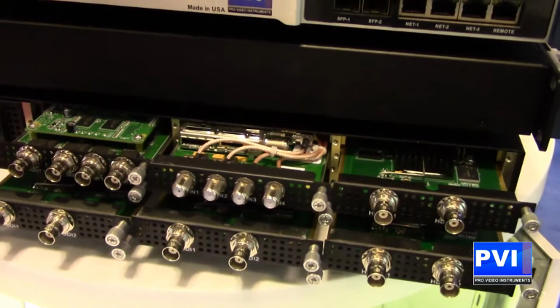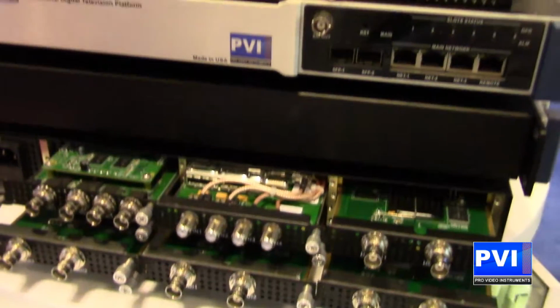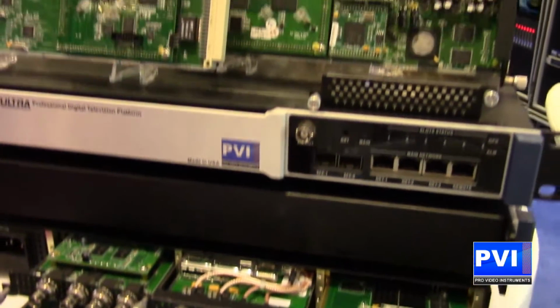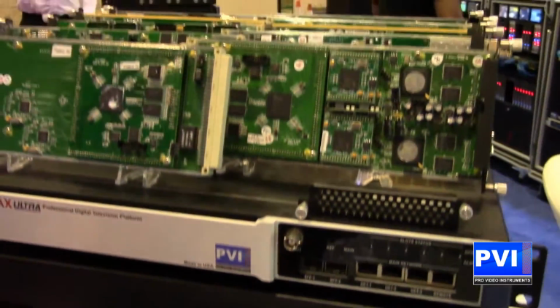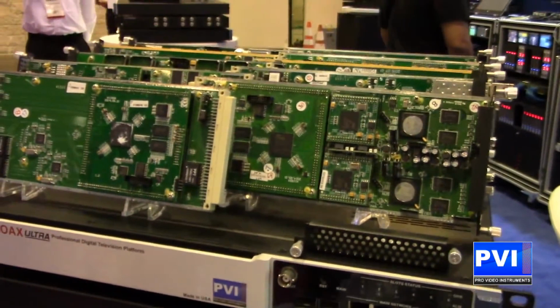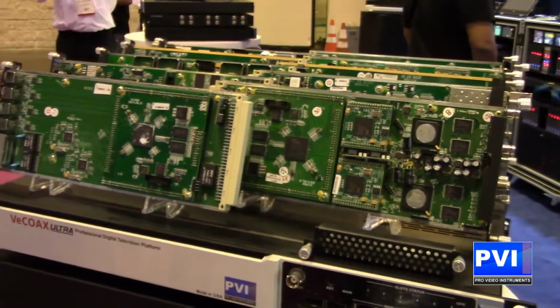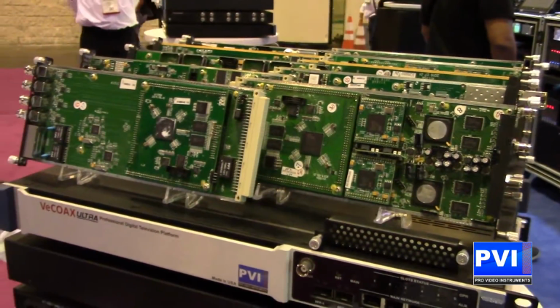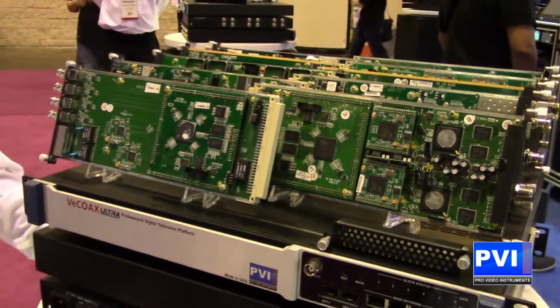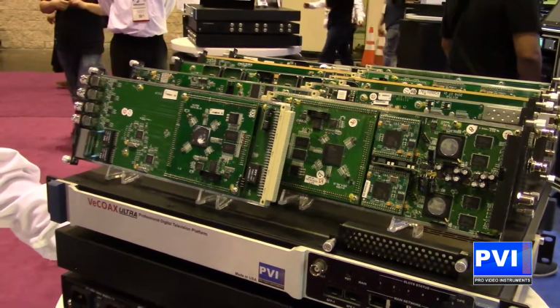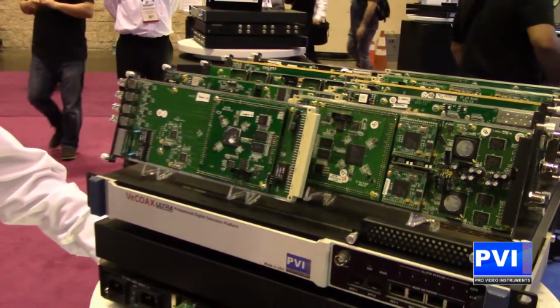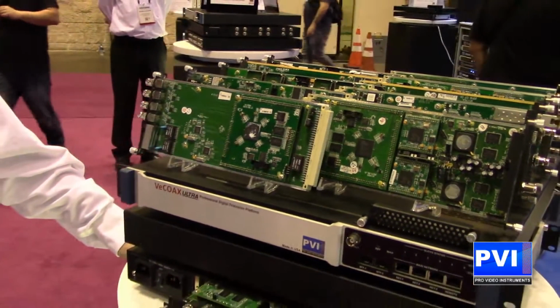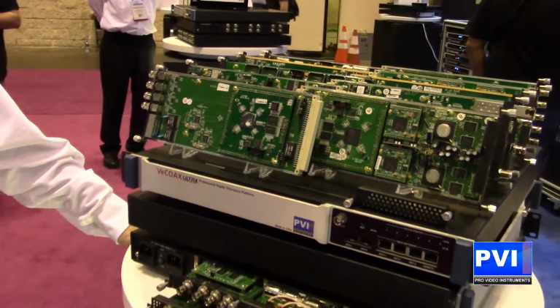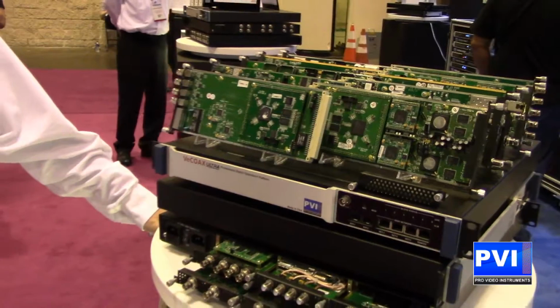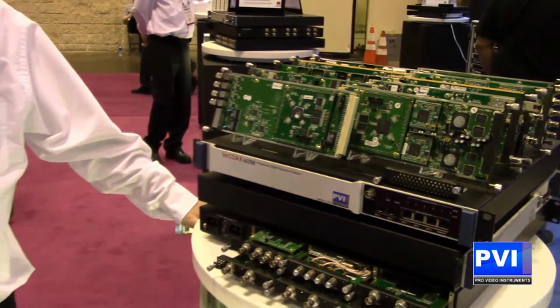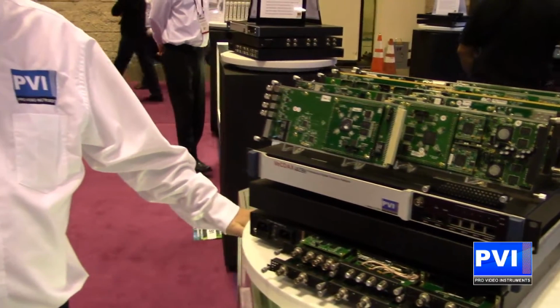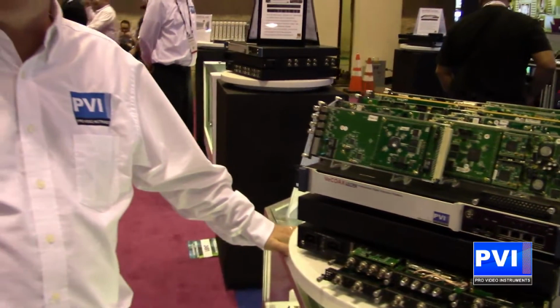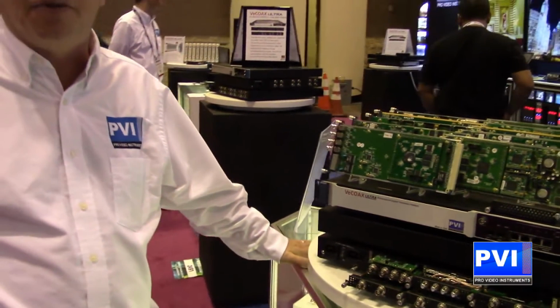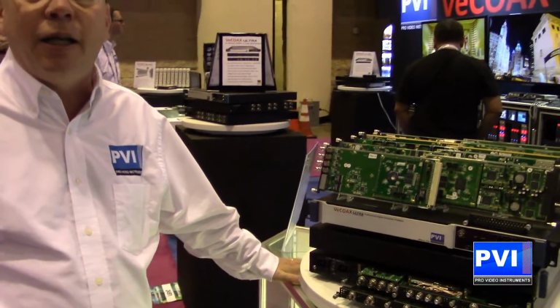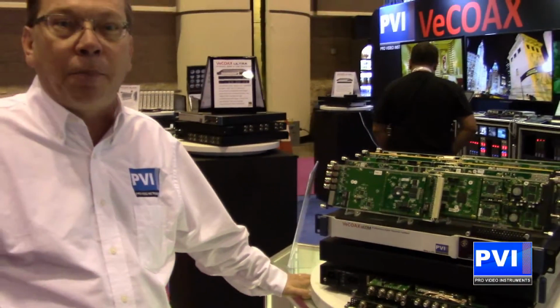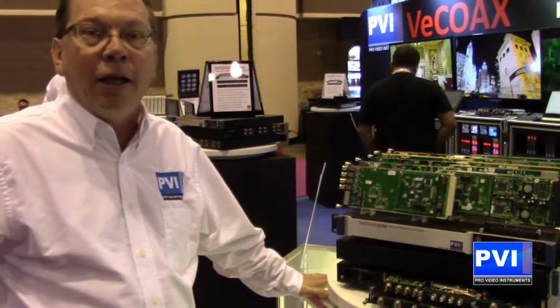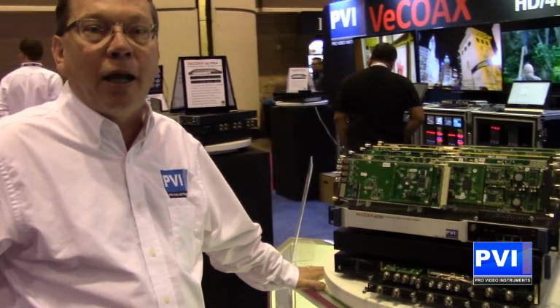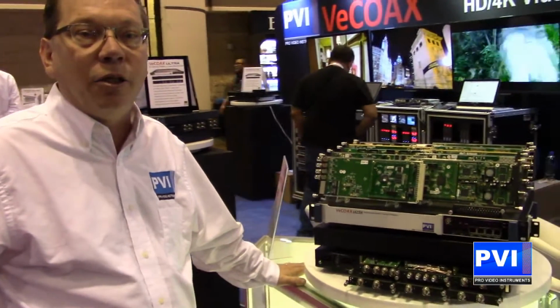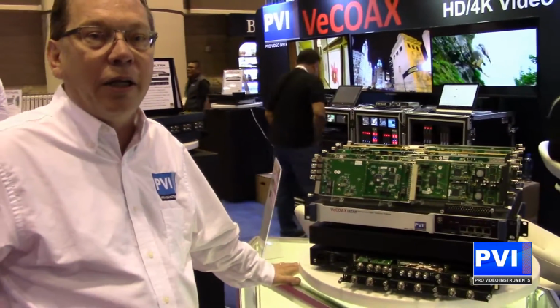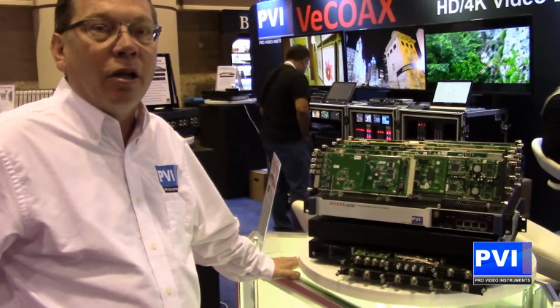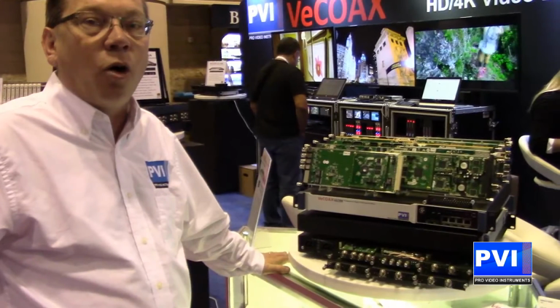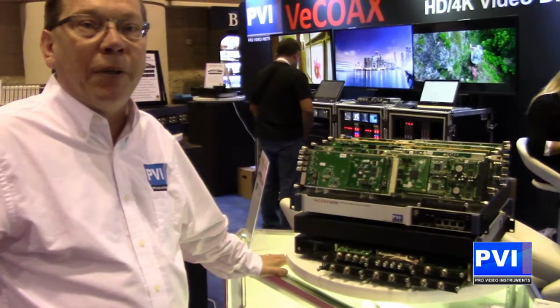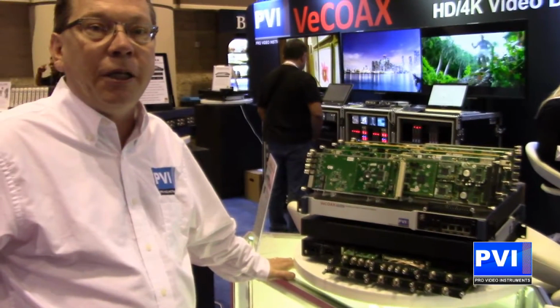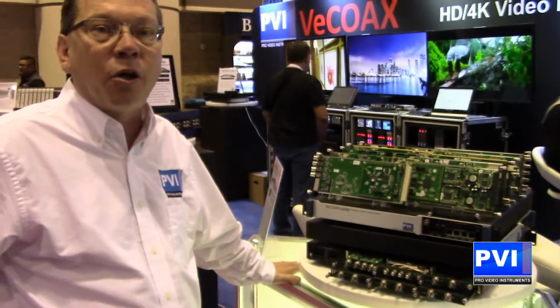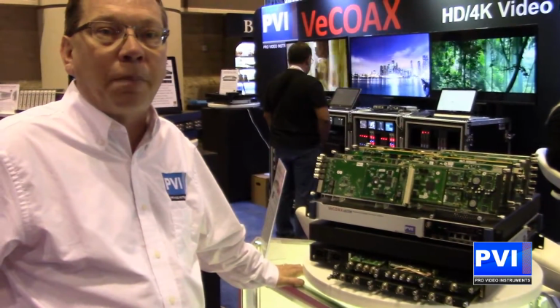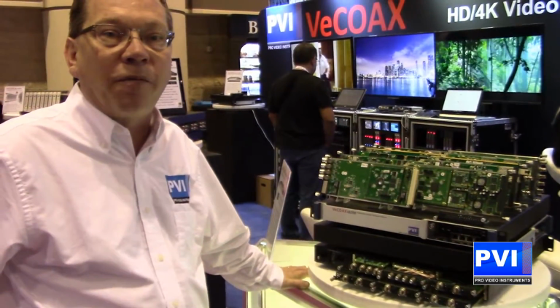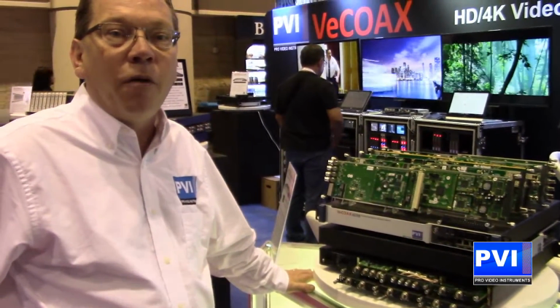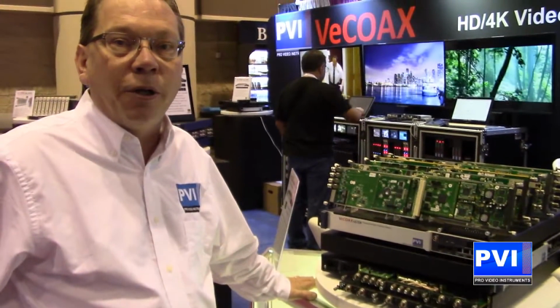As mentioned before, the cards are hot swappable — encoders, transcoders, modulators. Once again: any input, any output, any idea you might need. The Ultra BT is ultra powerful for you.